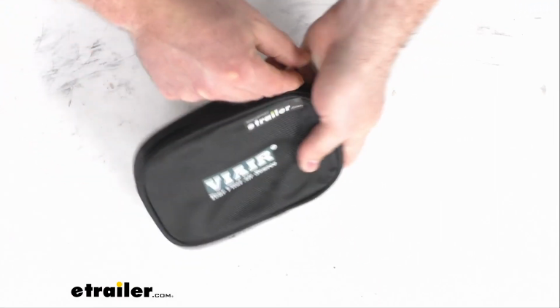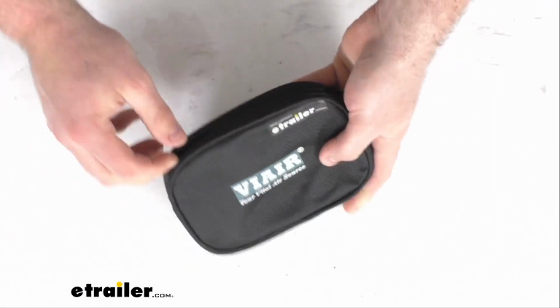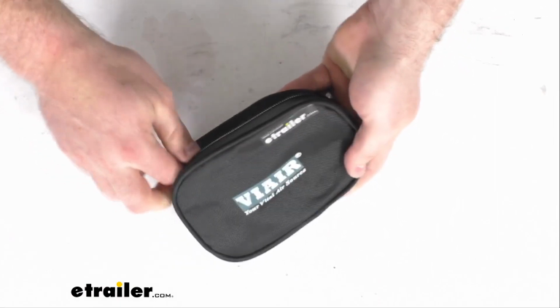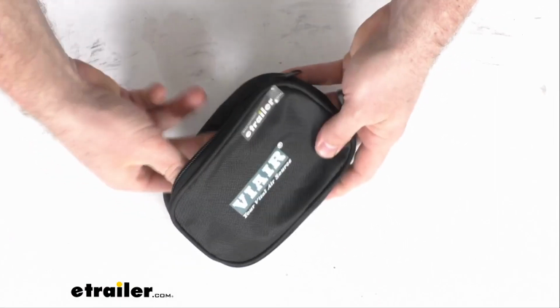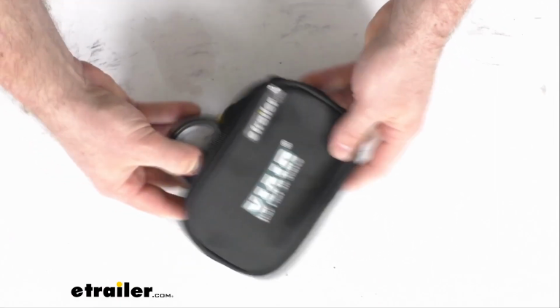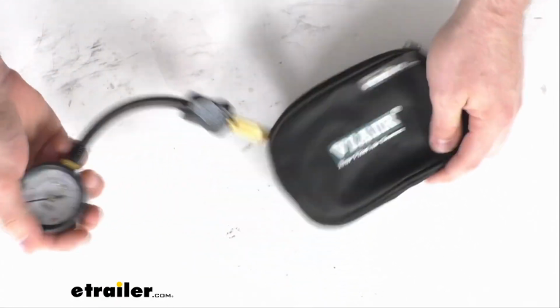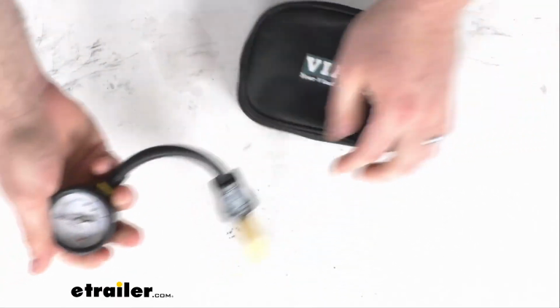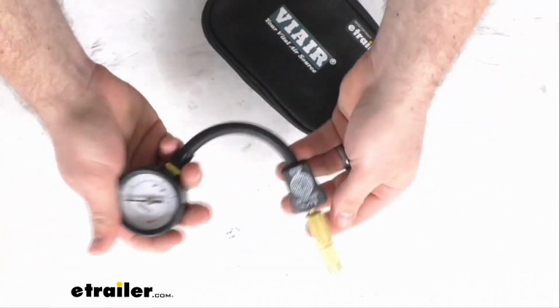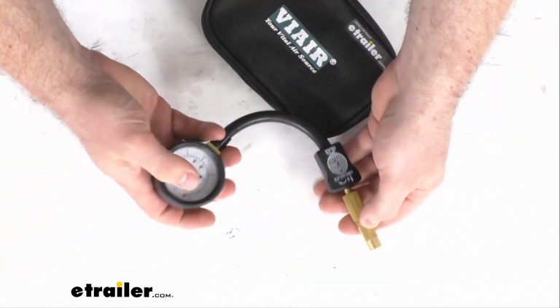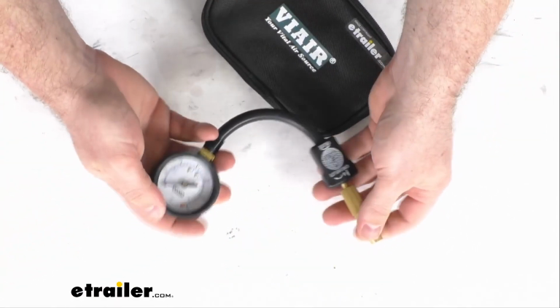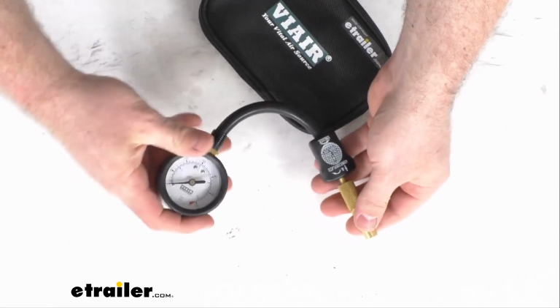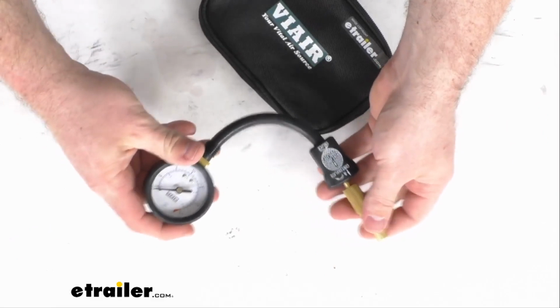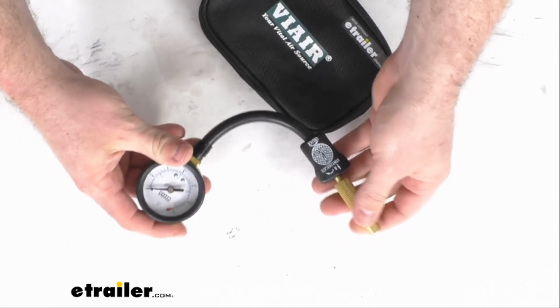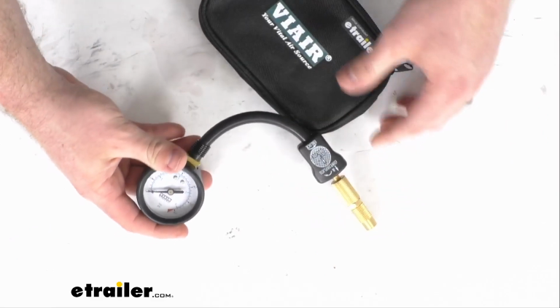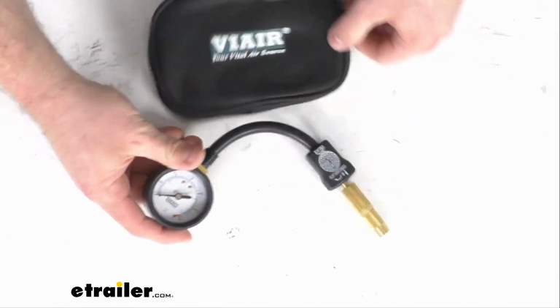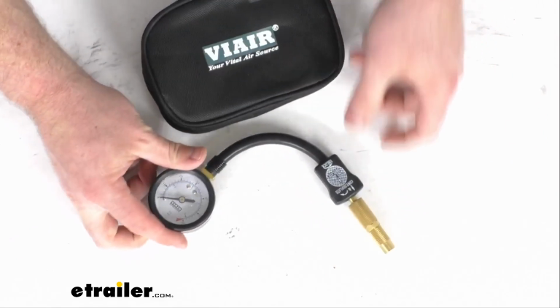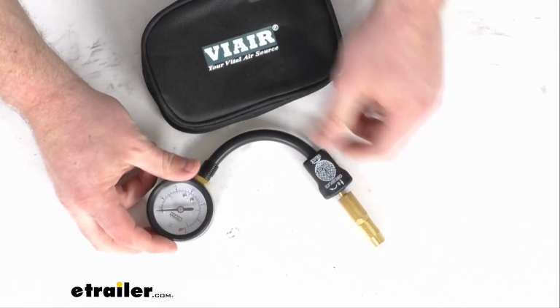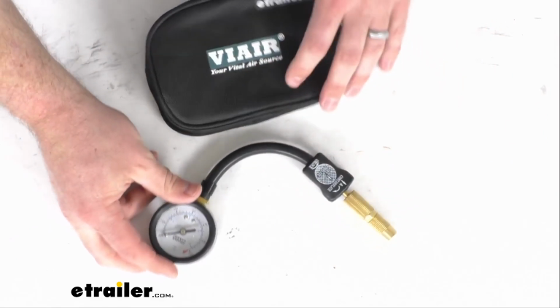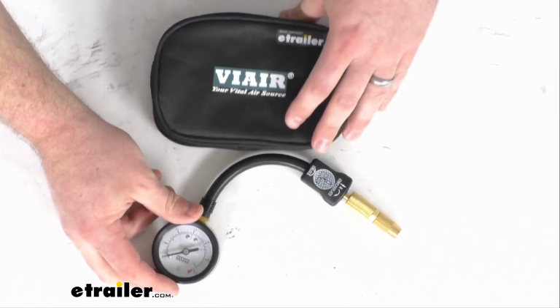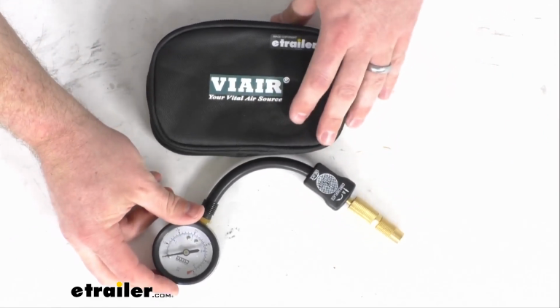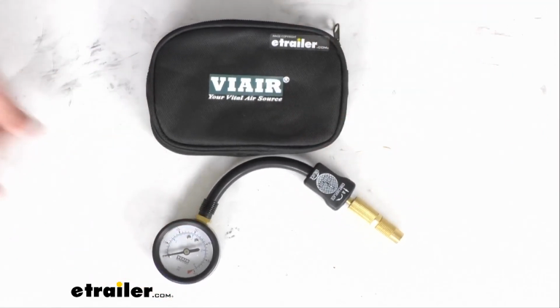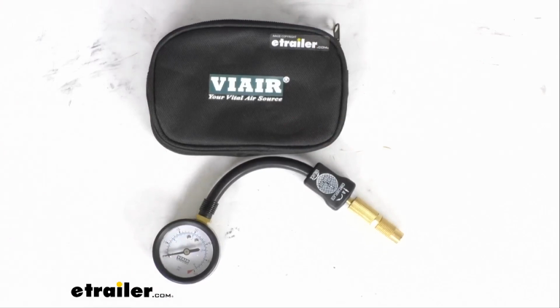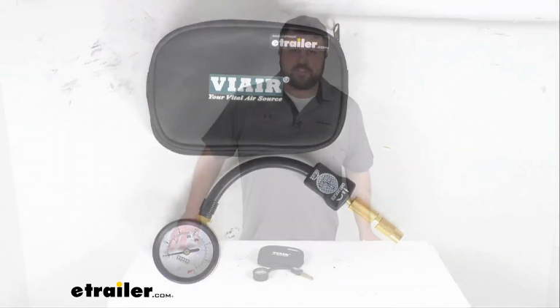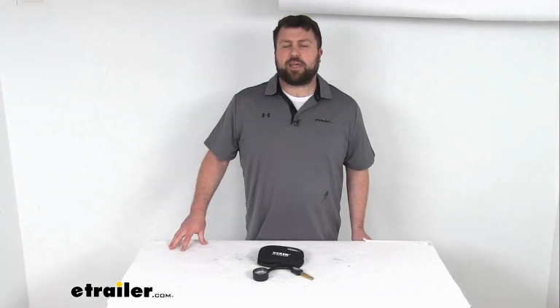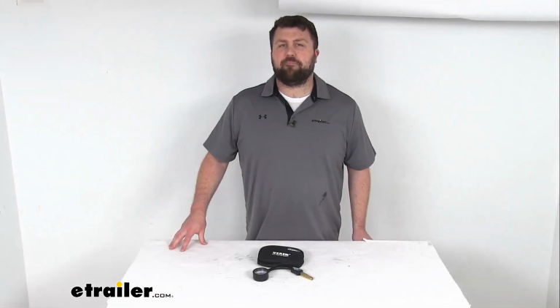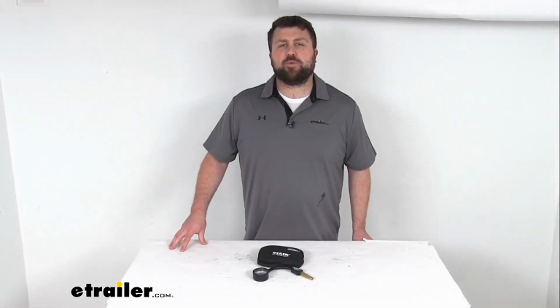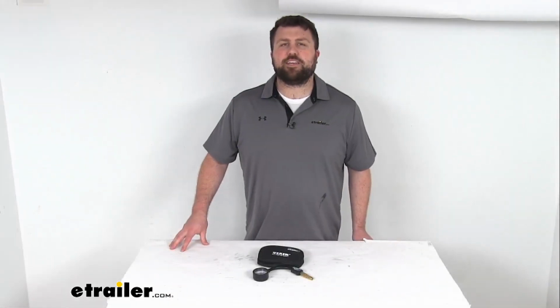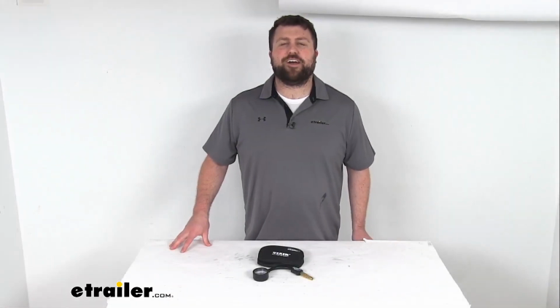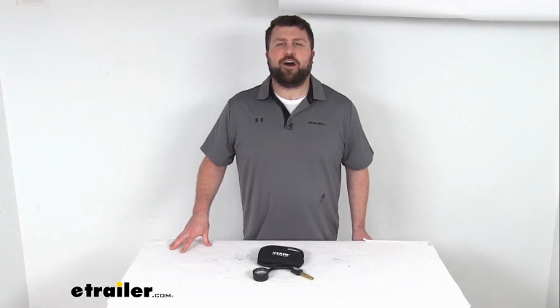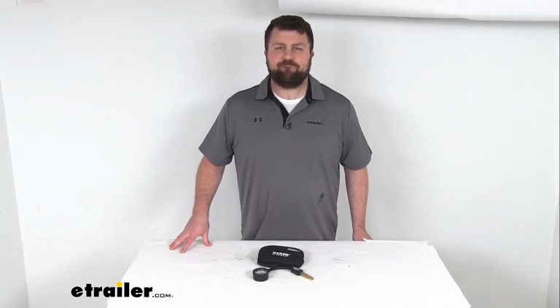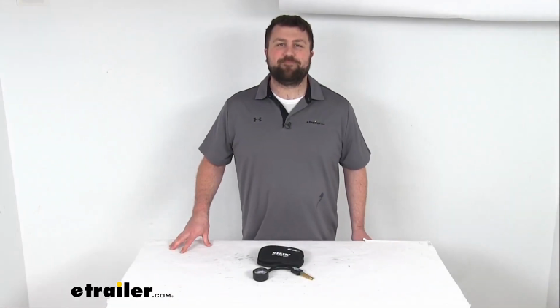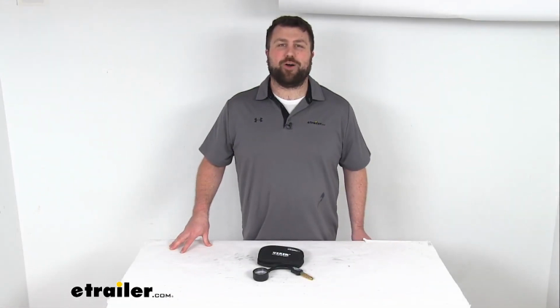So when it's time to go off-roading you can very easily pull that out, get it hooked up, and set the pressure where you want it. That's going to complete our look for today. Again, I'm Michael with eTrailer.com. Thanks for watching.